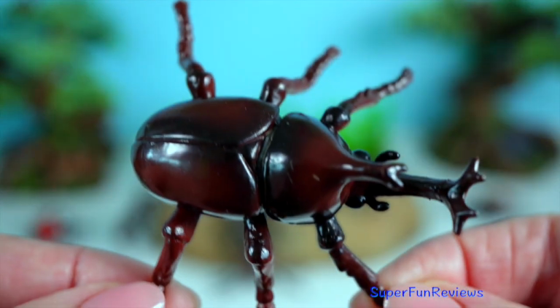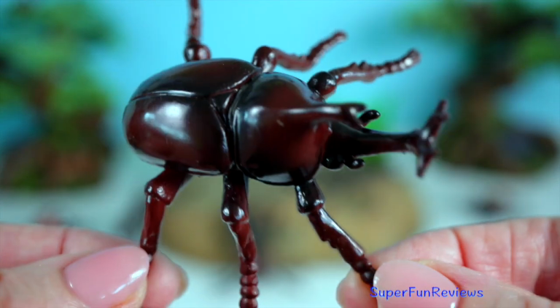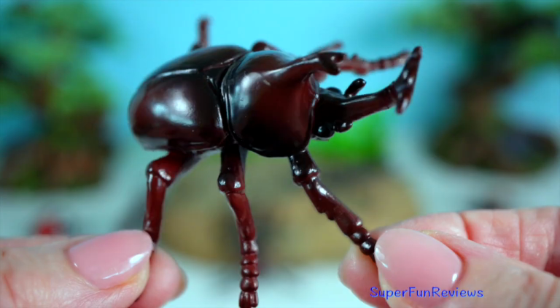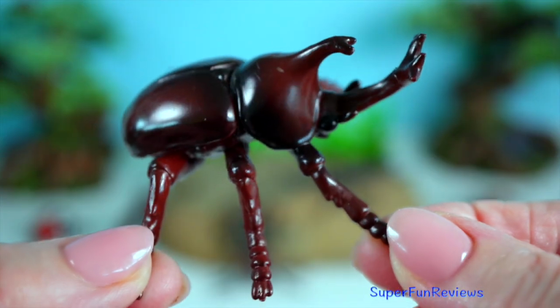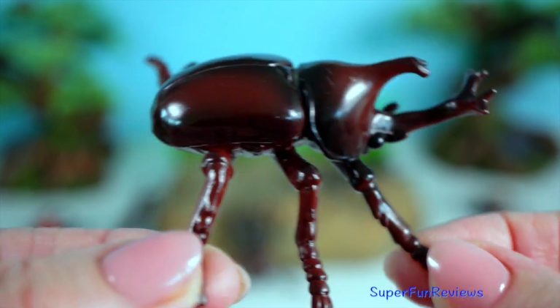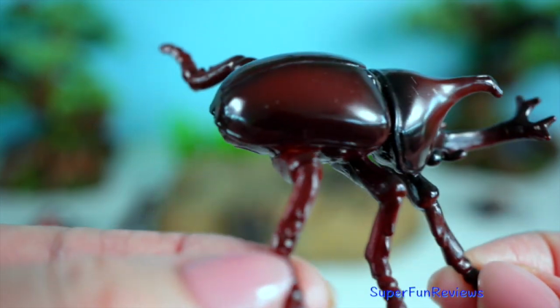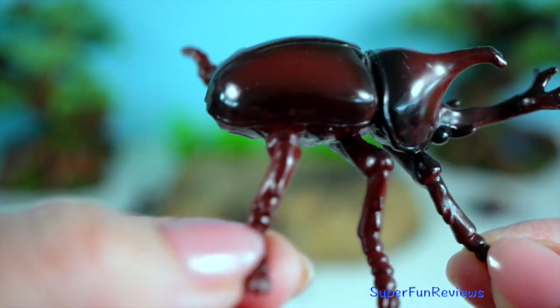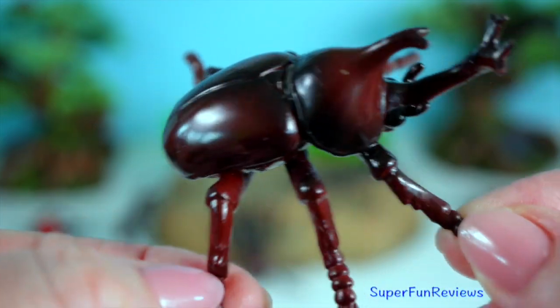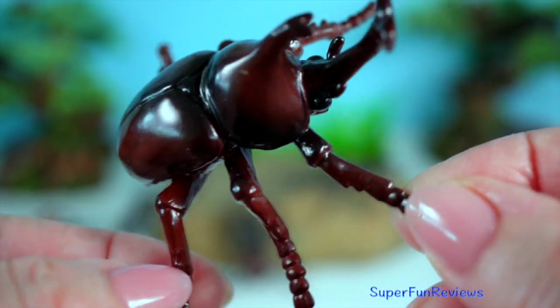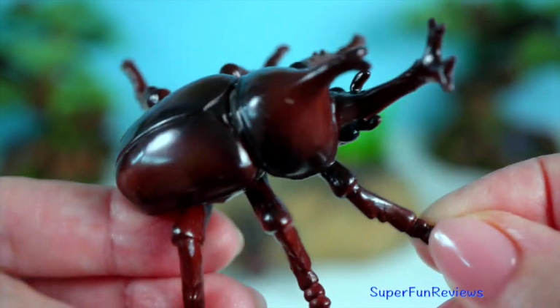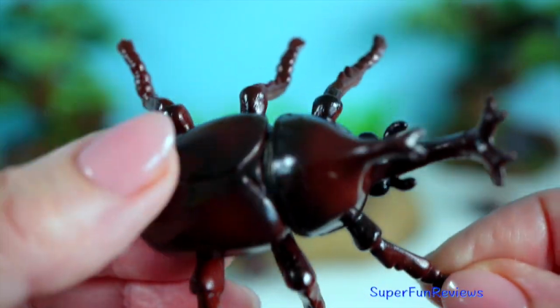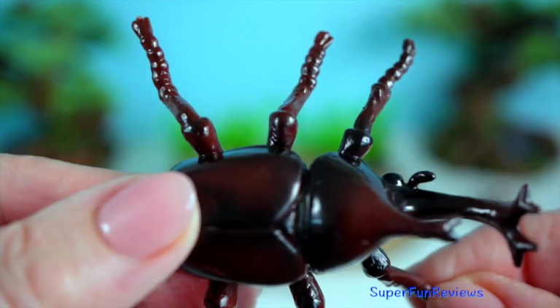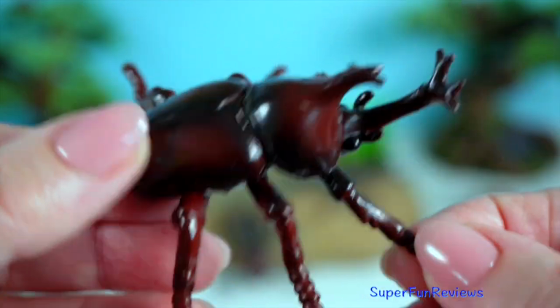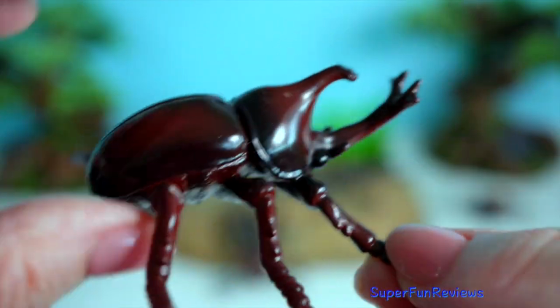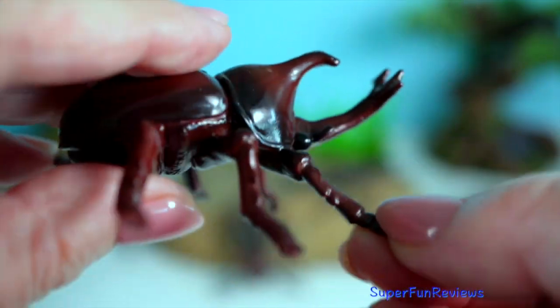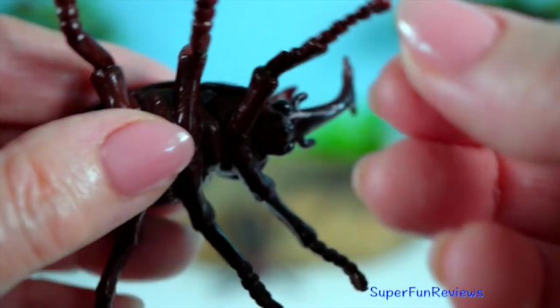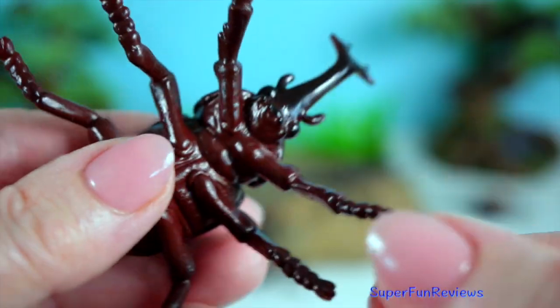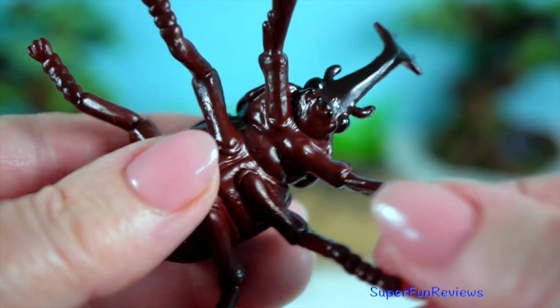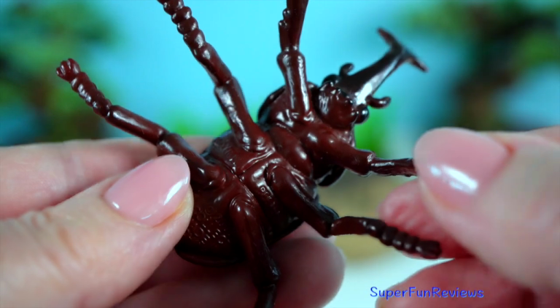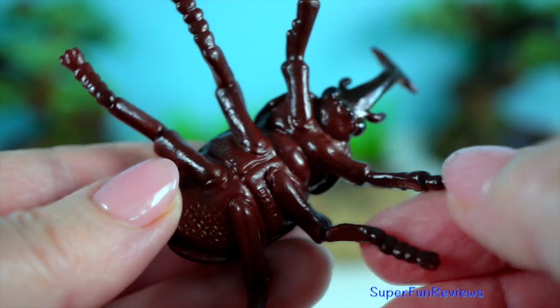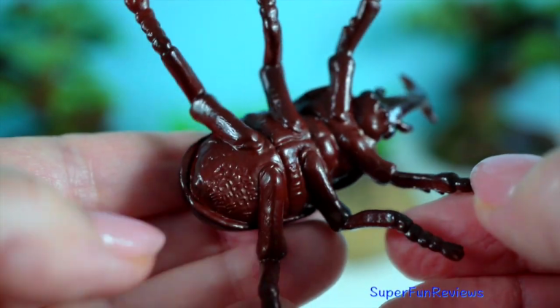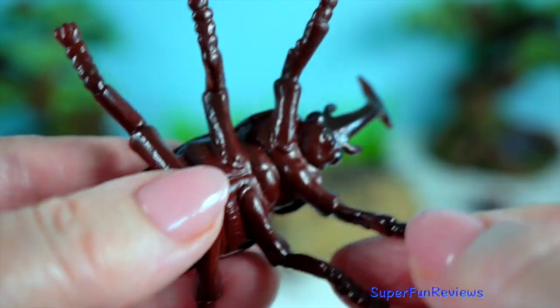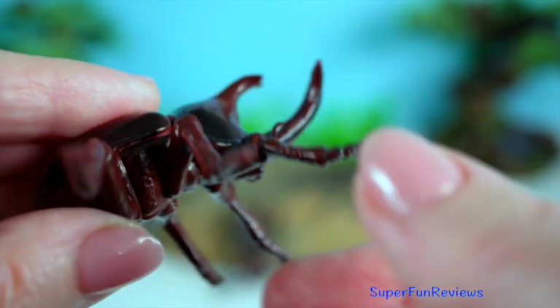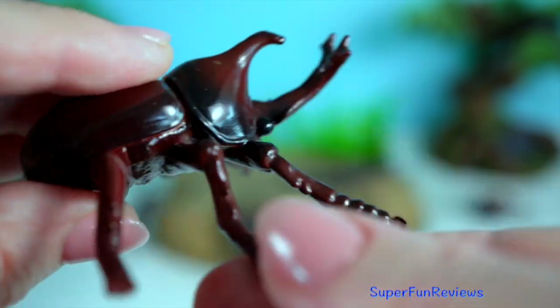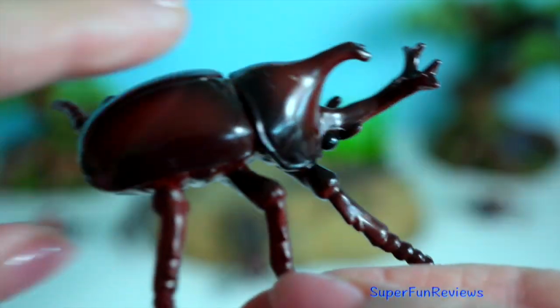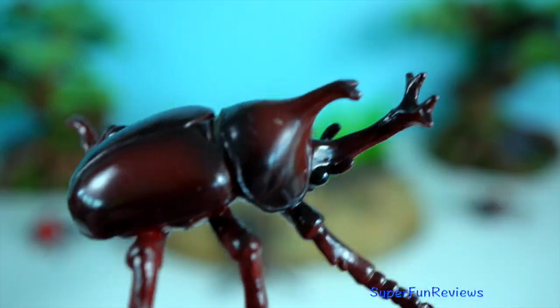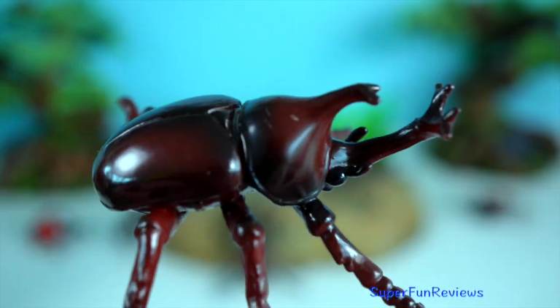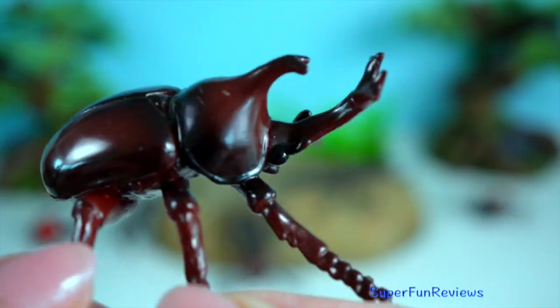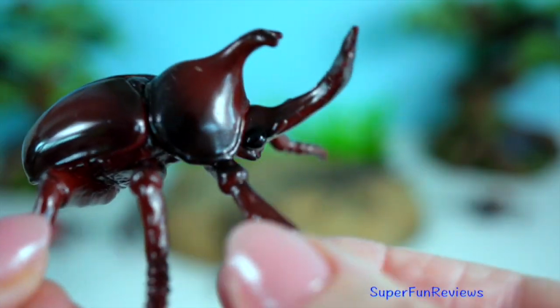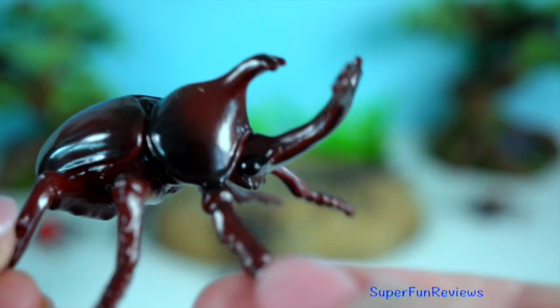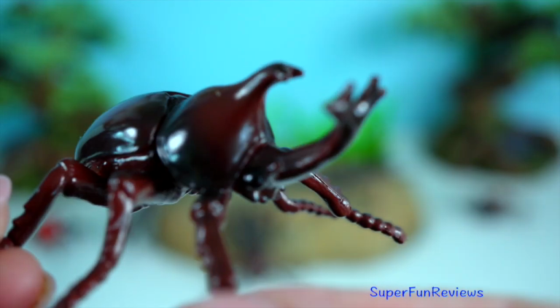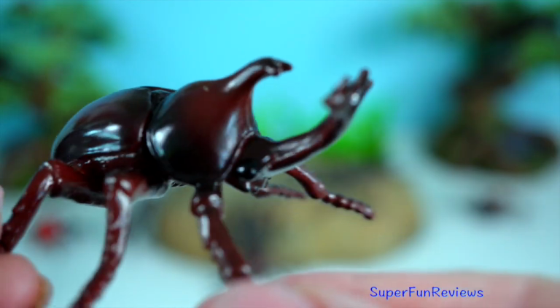Rhinoceros beetle: can reach lengths of up to 15 centimetres. They use their horn-like structures for digging and combat and are harmless to humans.